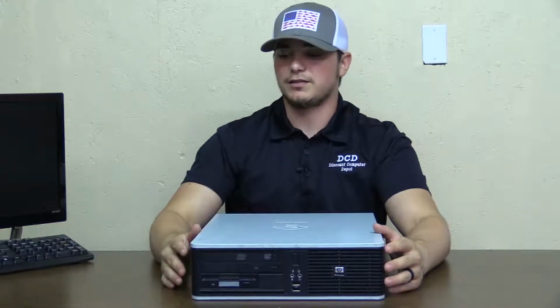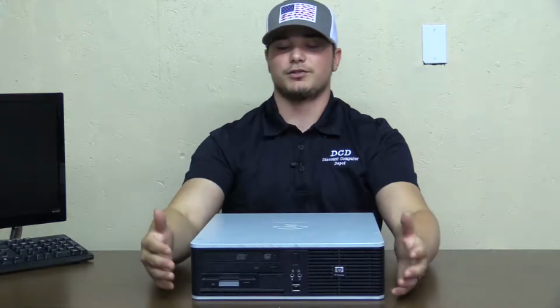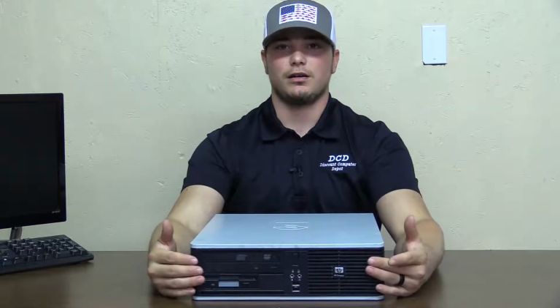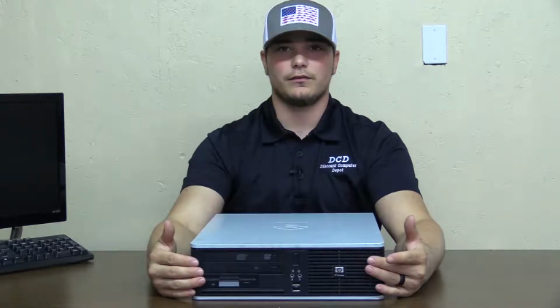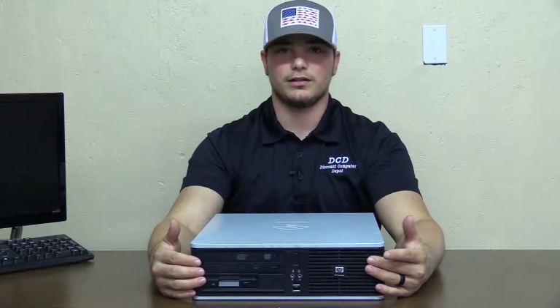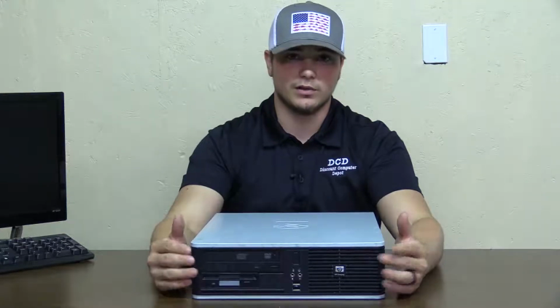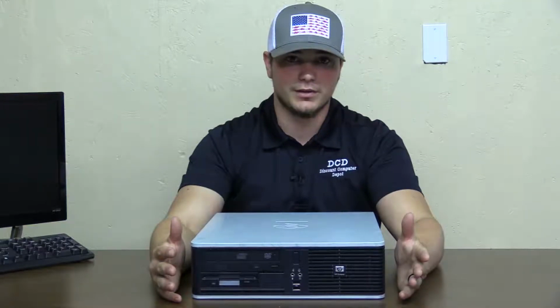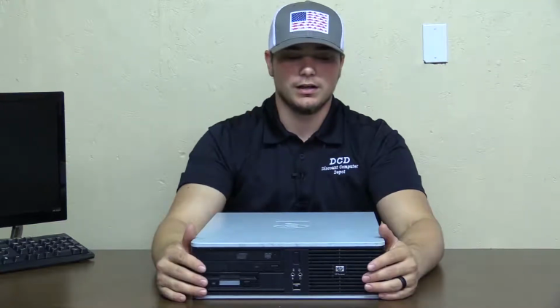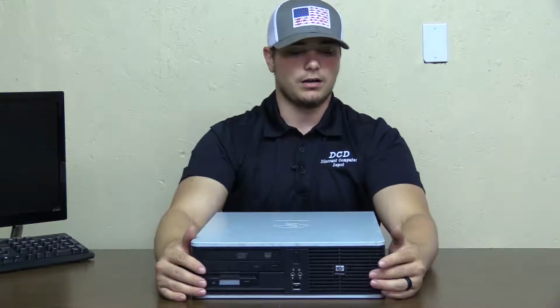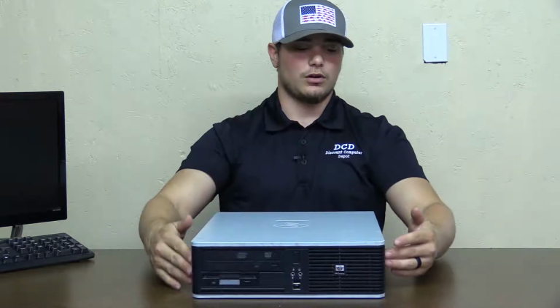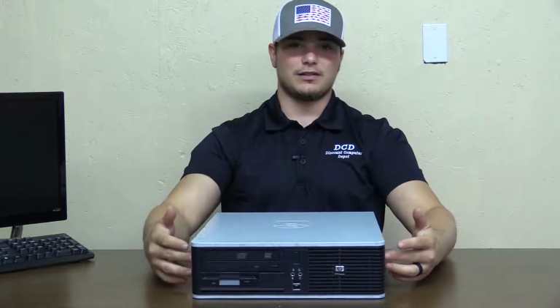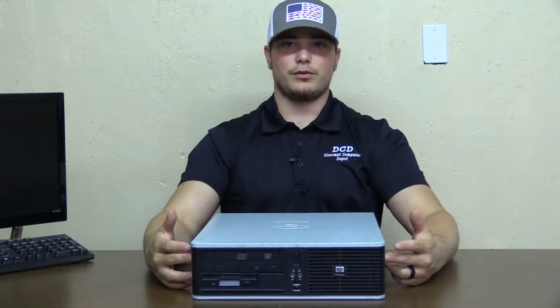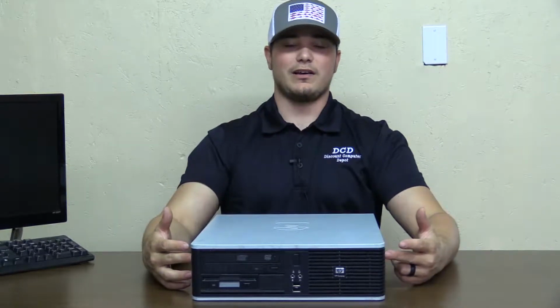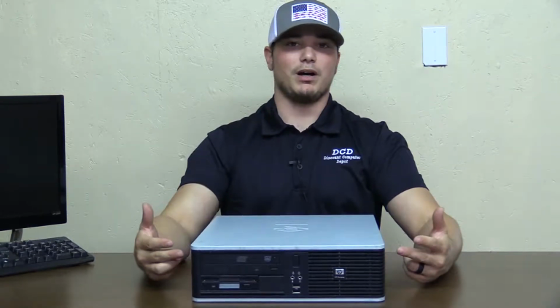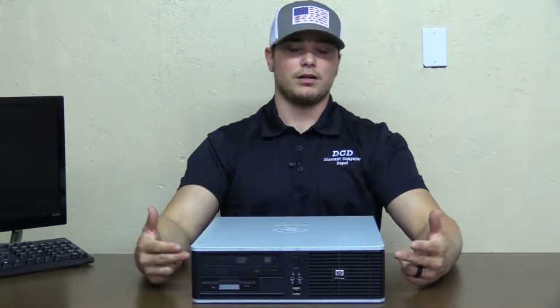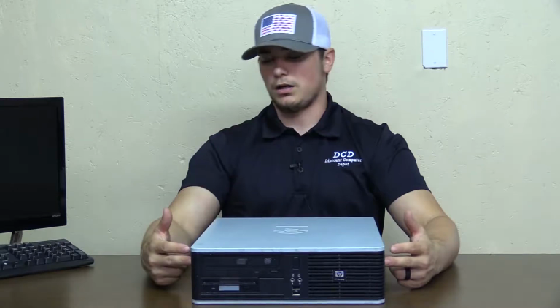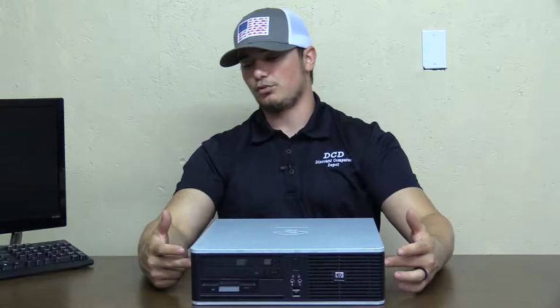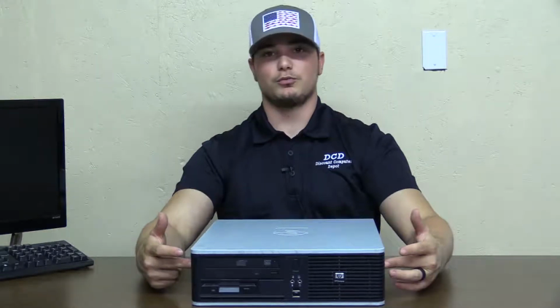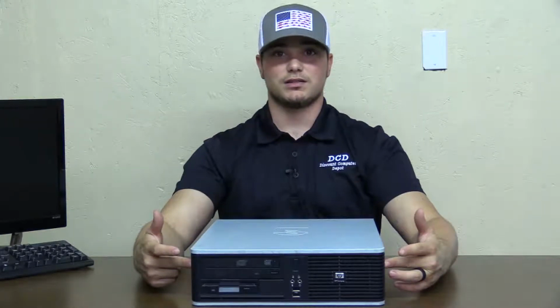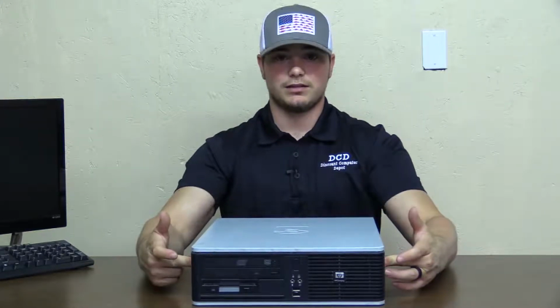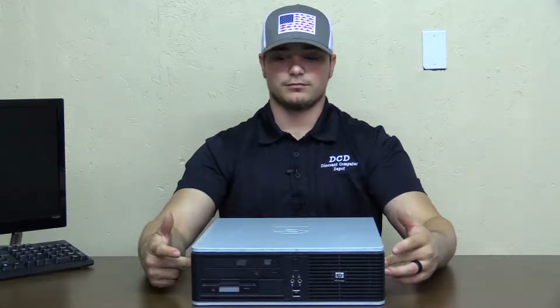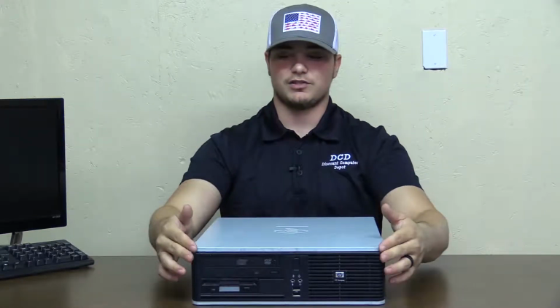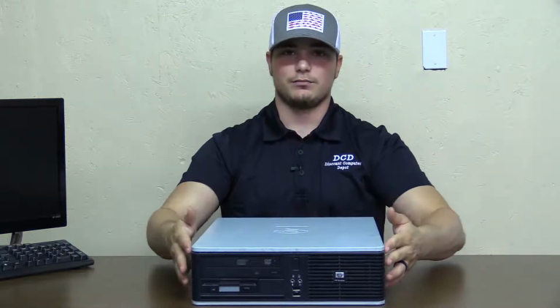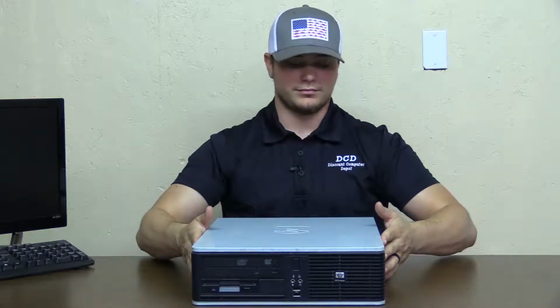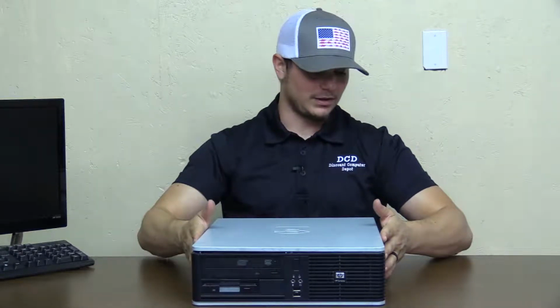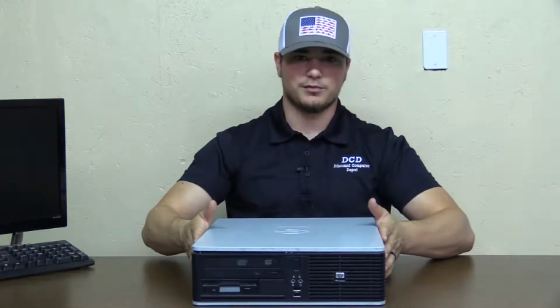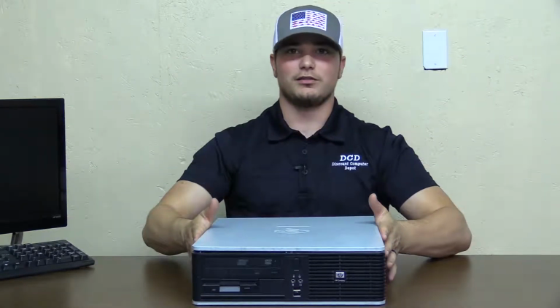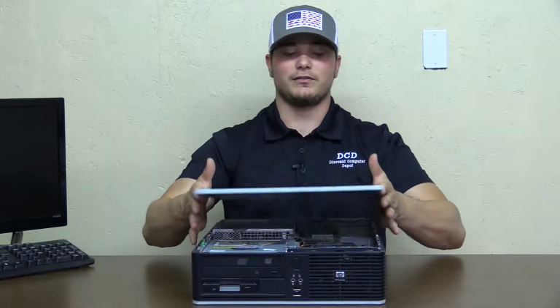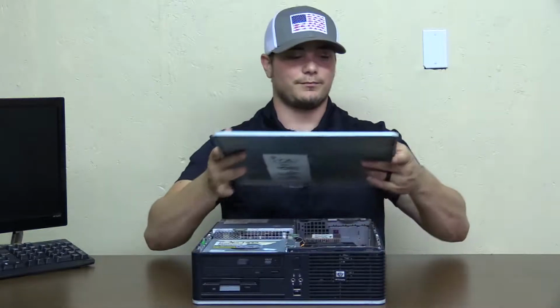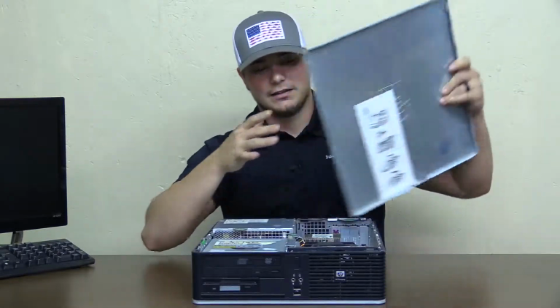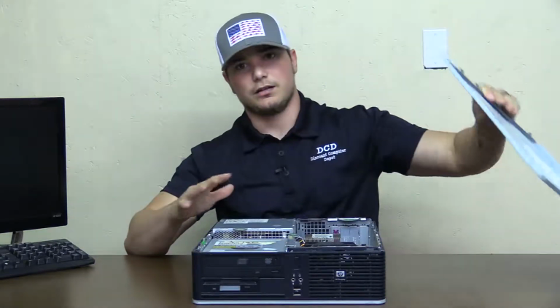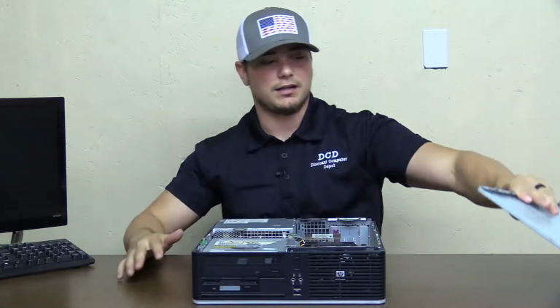Basically, you'll see on the front of here, it is facing away from me. On either side of the computer, you're going to have a button. You're going to push those two buttons together, and as you see, the lid pops off there. You'll just lift that up and set it off to the side.